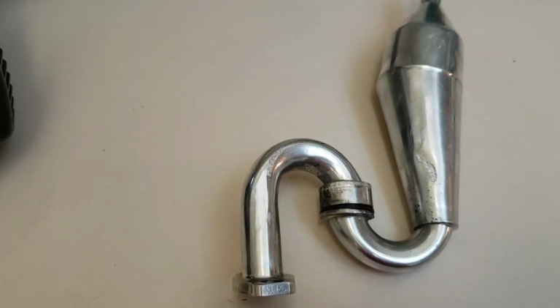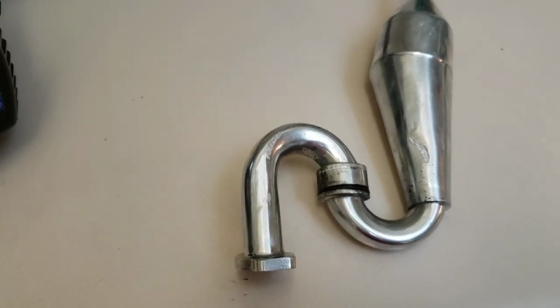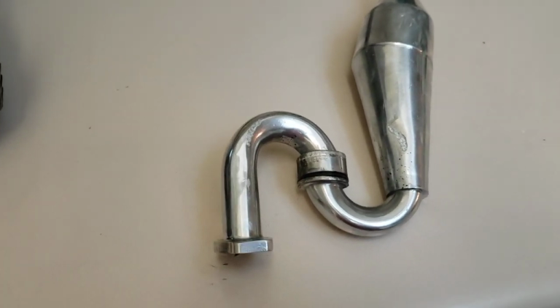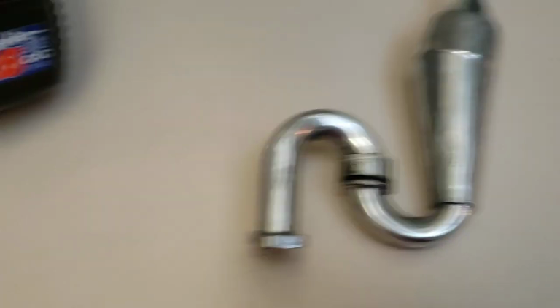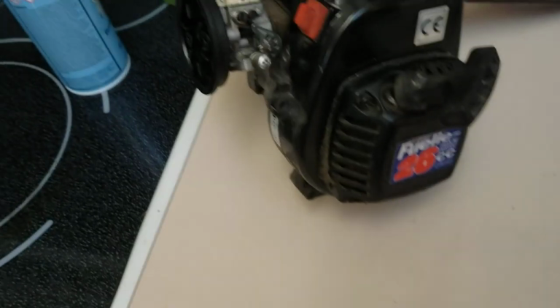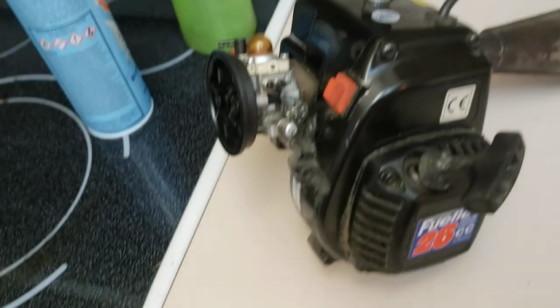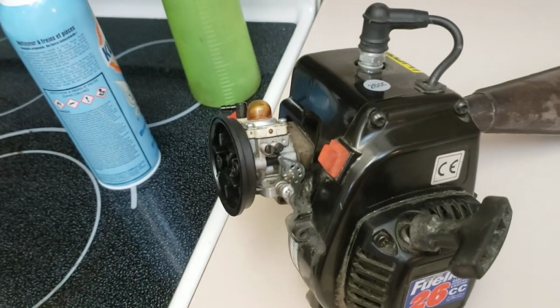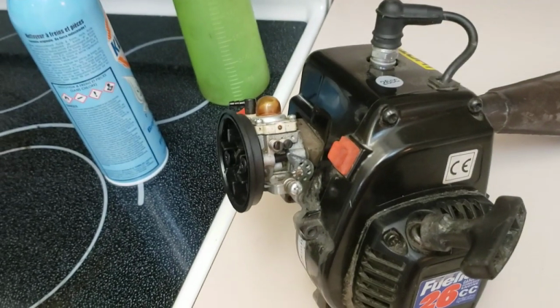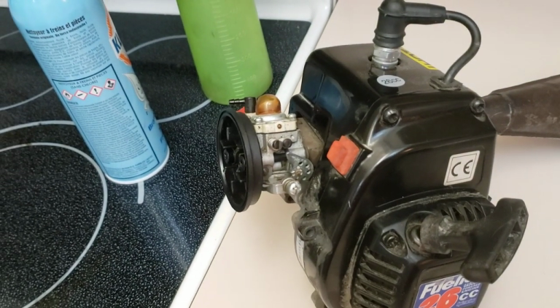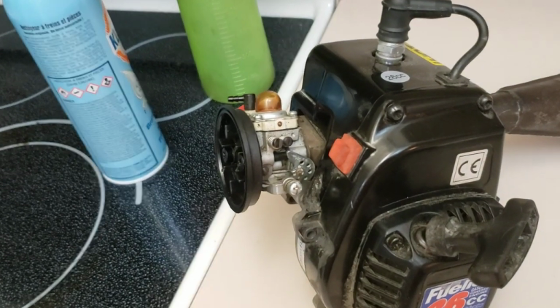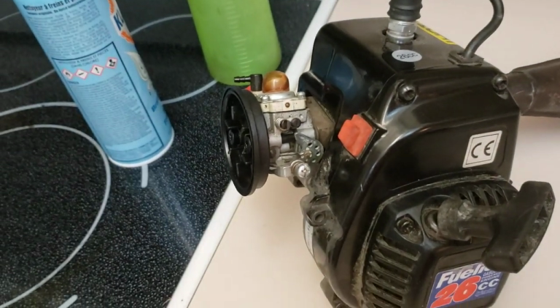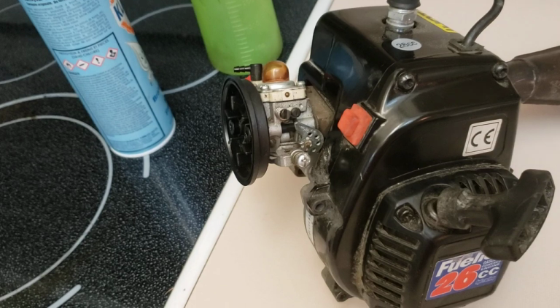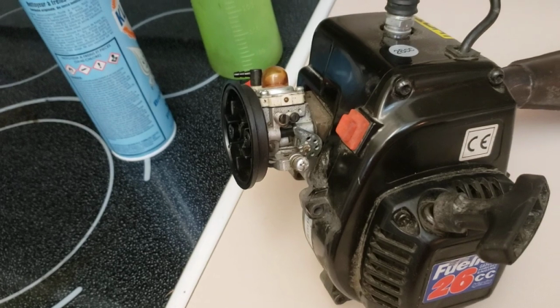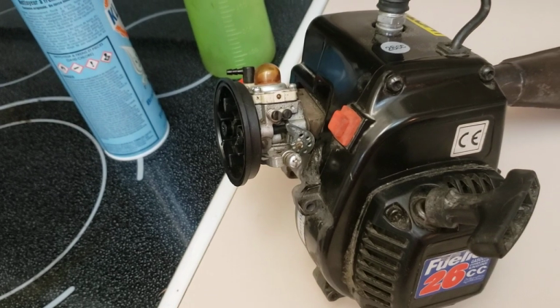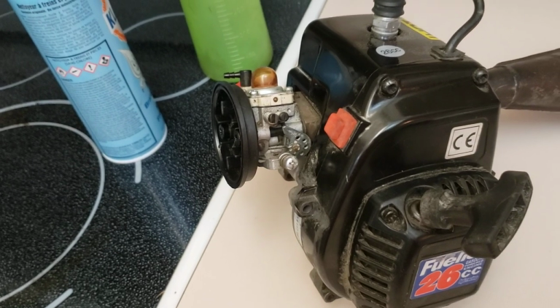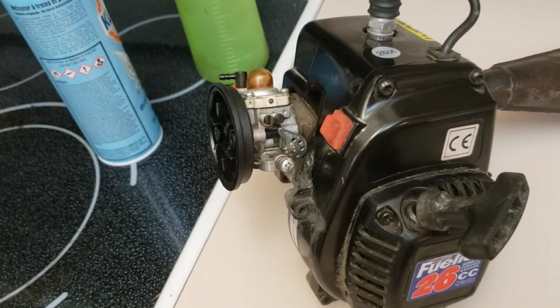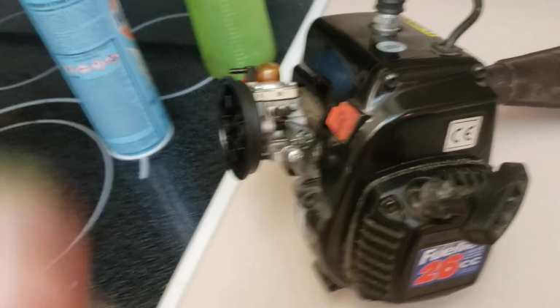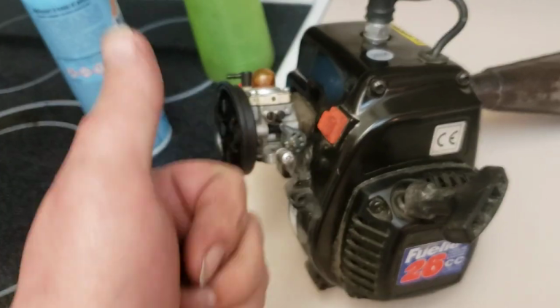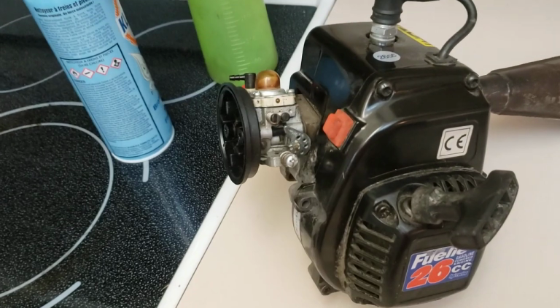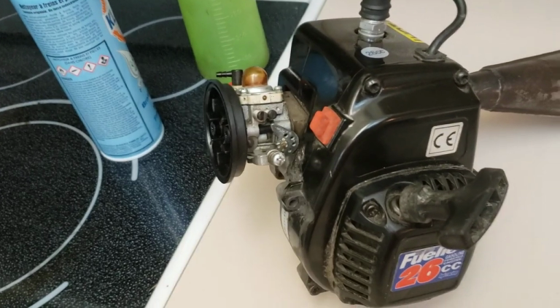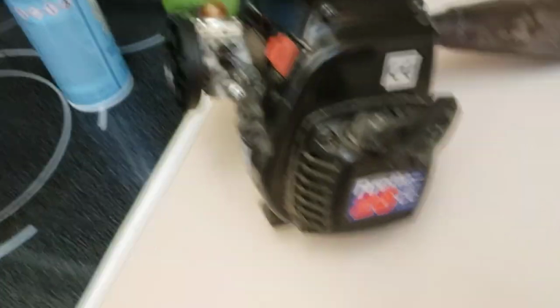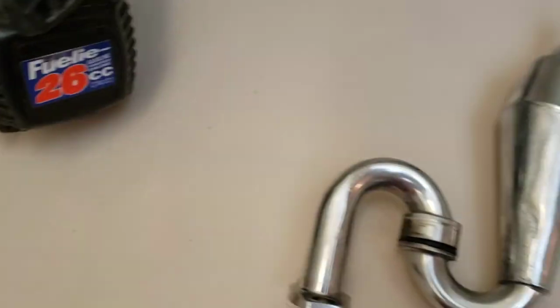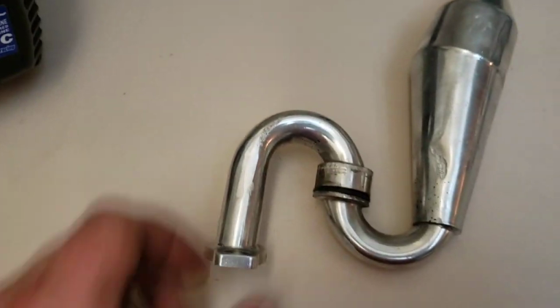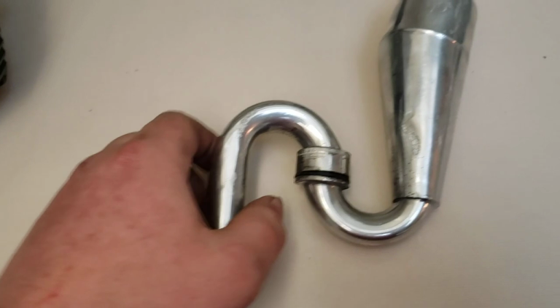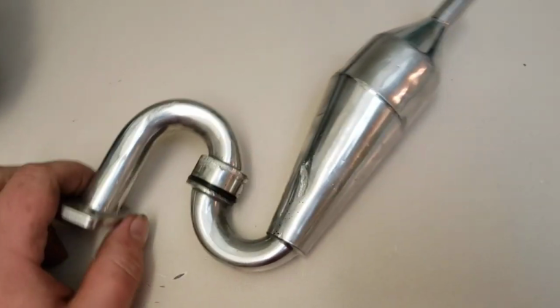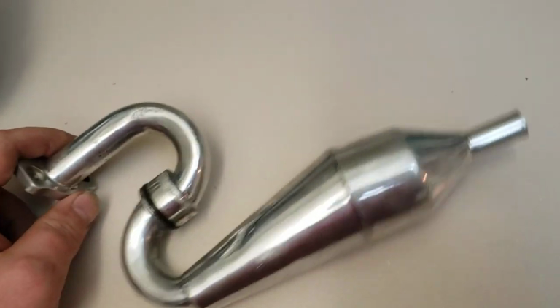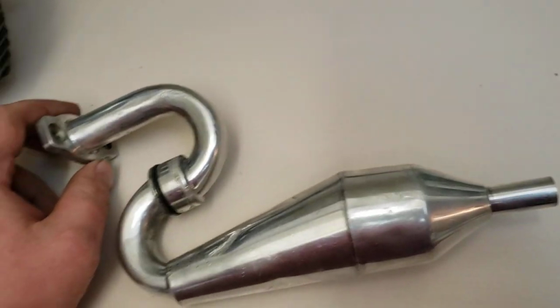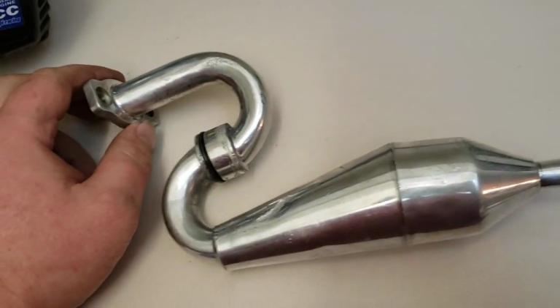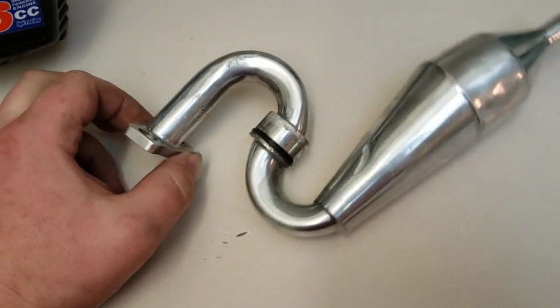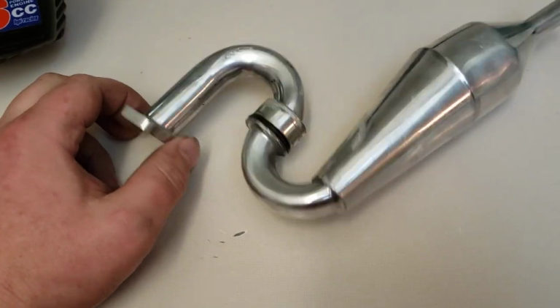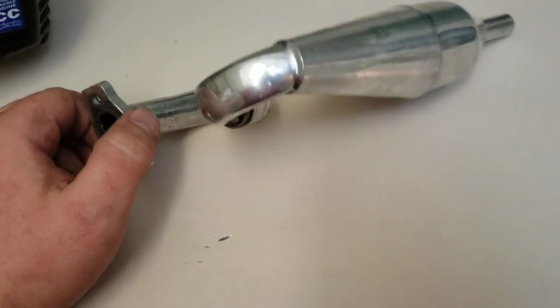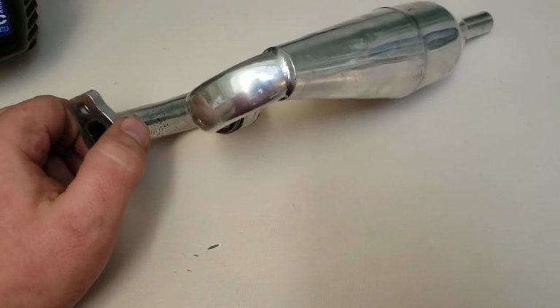Okay guys, so you've seen the little 26cc engine I got yesterday from my buddy — thanks again, you're awesome. And this is the pipe that was on it, it was a little Chinese pipe, a little aluminum deal.